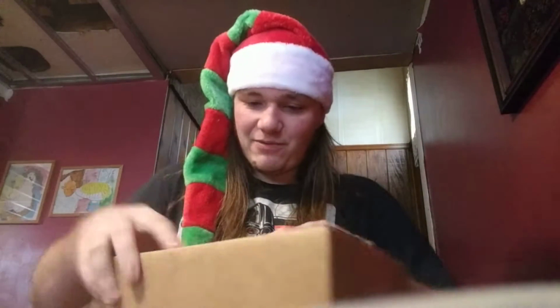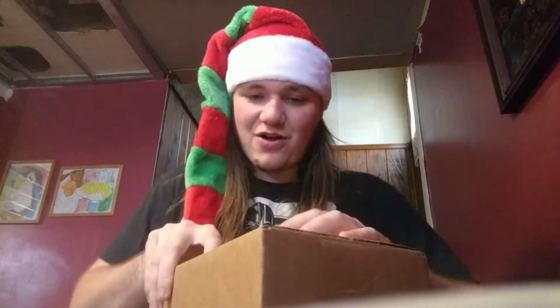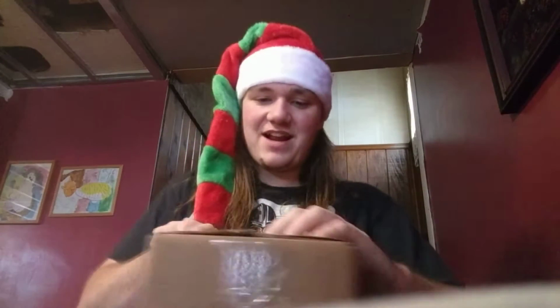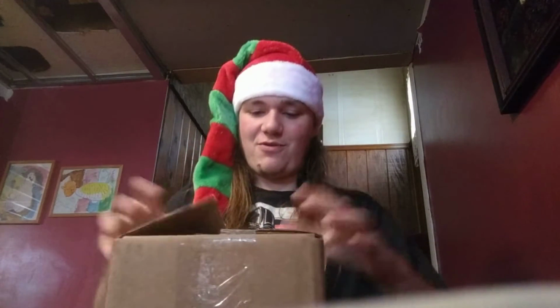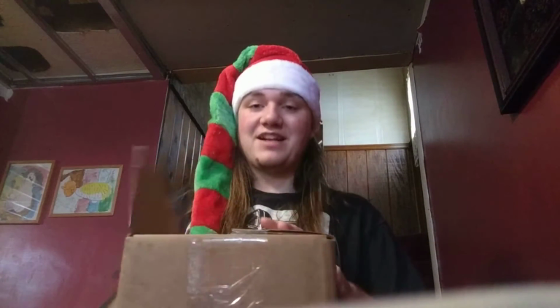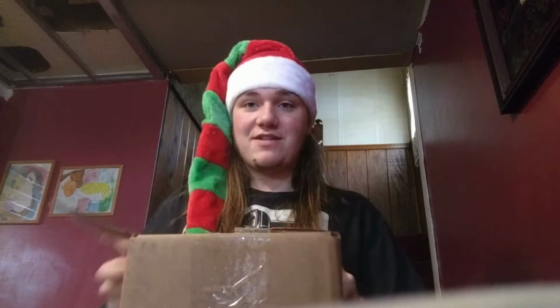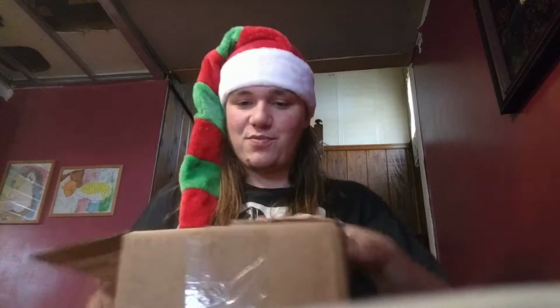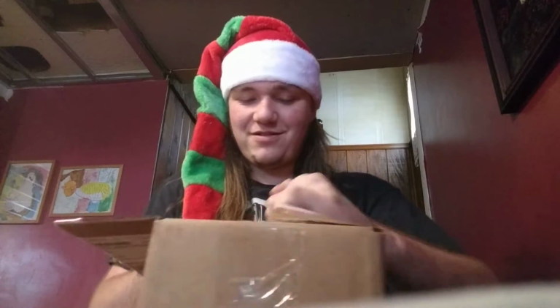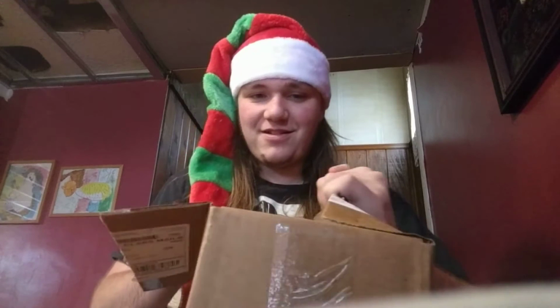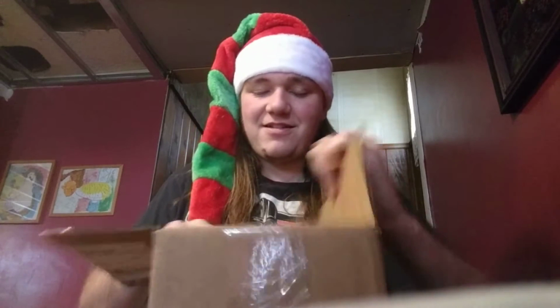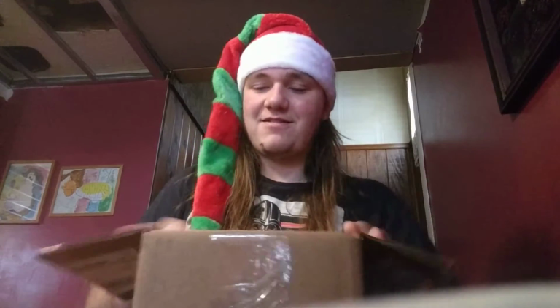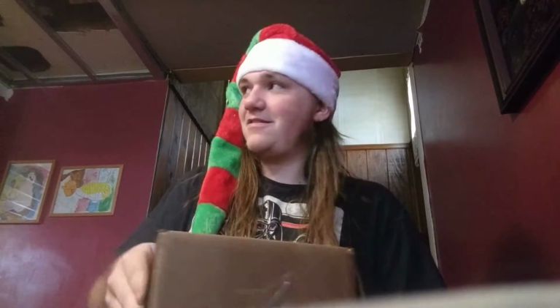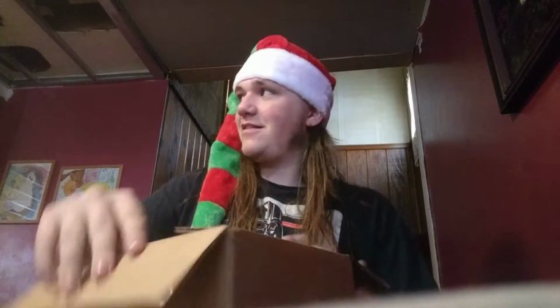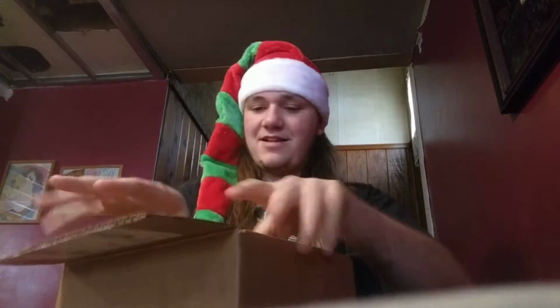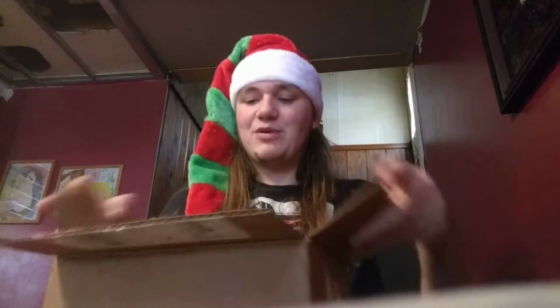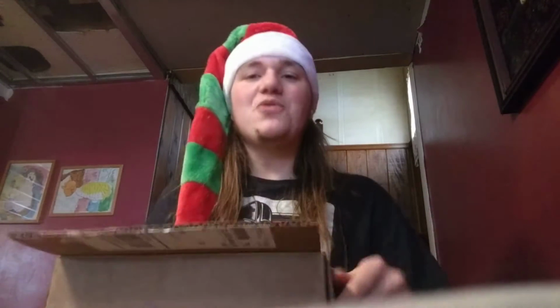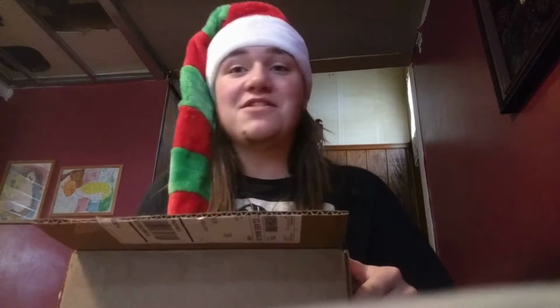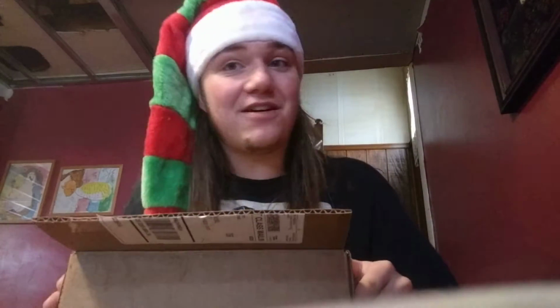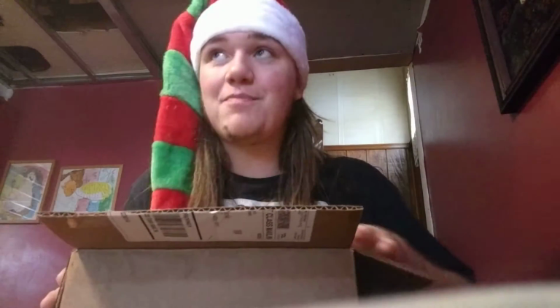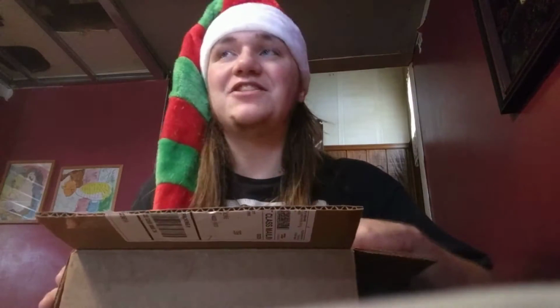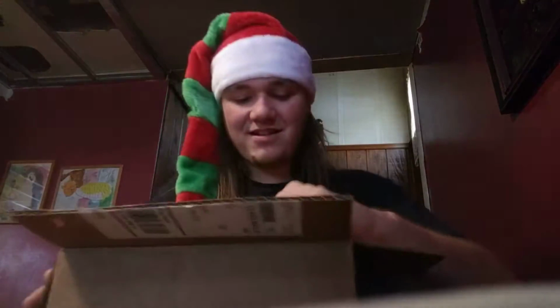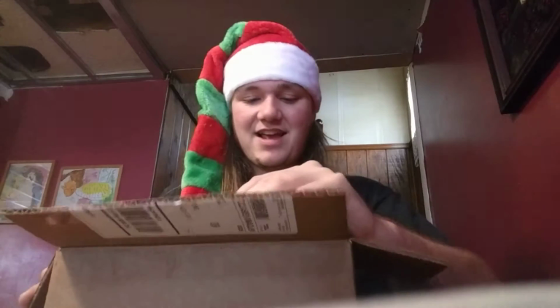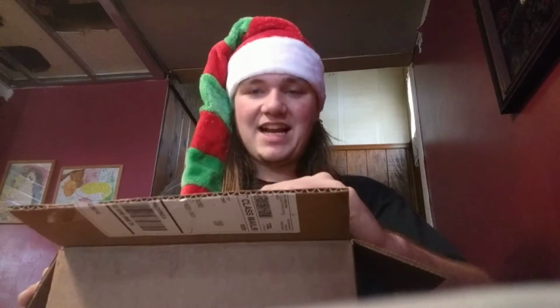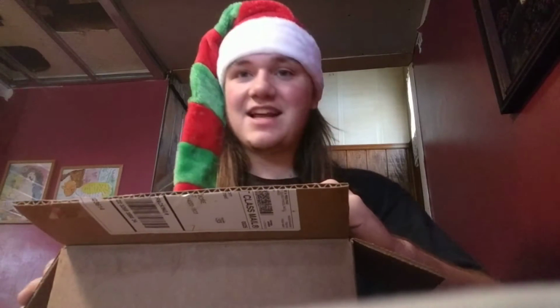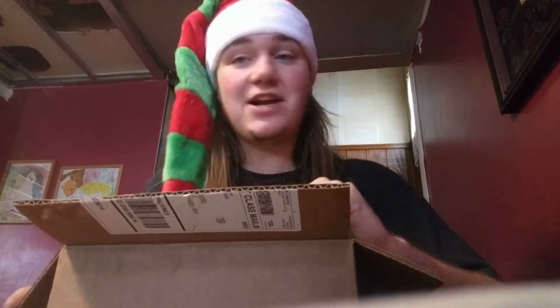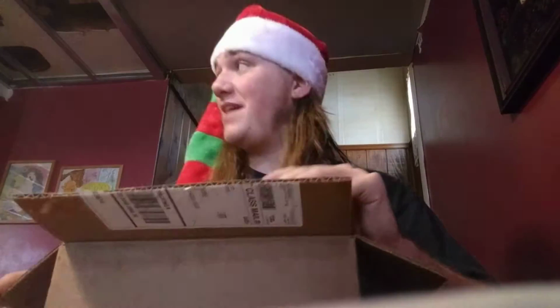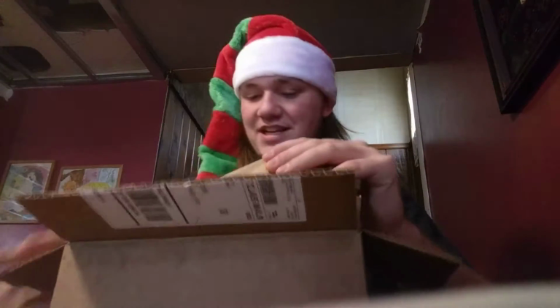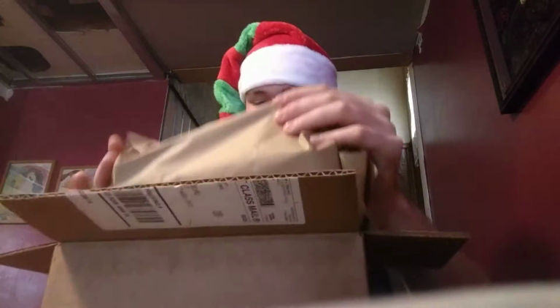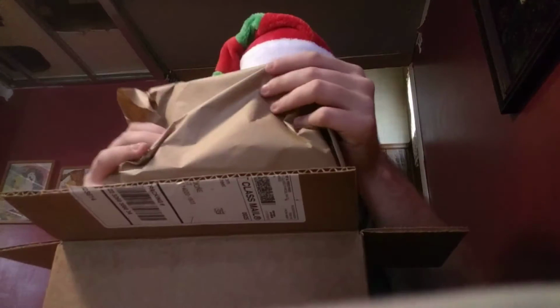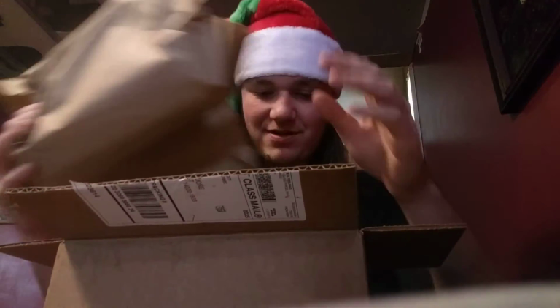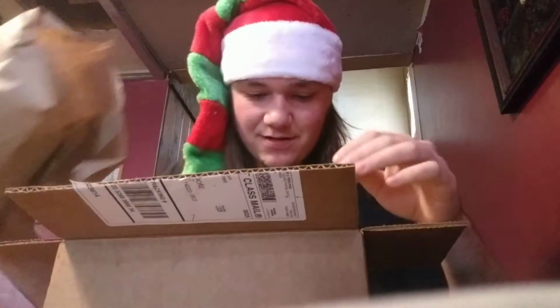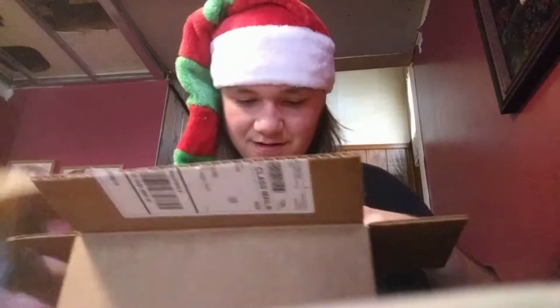We're gonna open it. Oh wait a minute, it's already been opened. I was too into the packaging and I cut it open by accident. Not by accident.